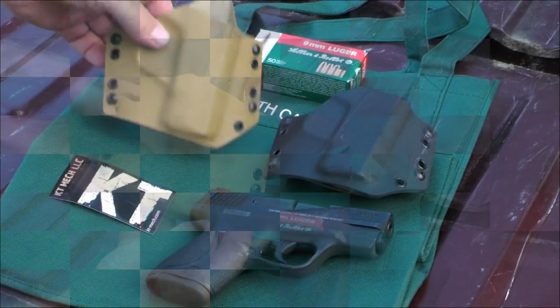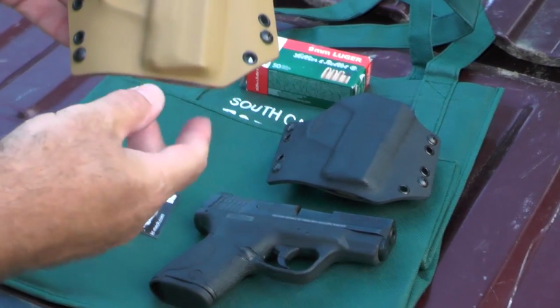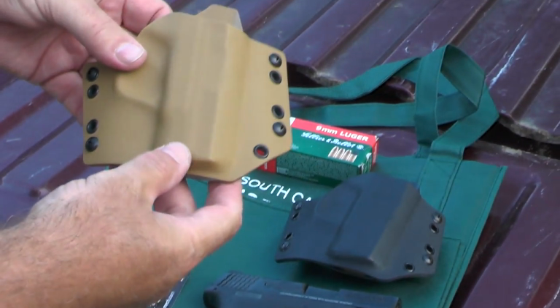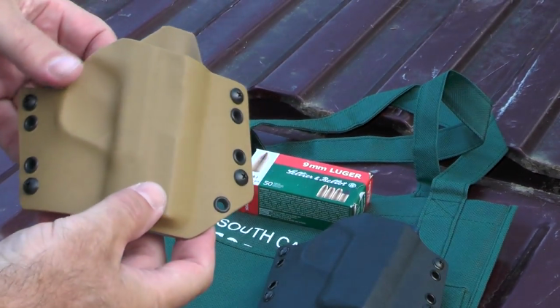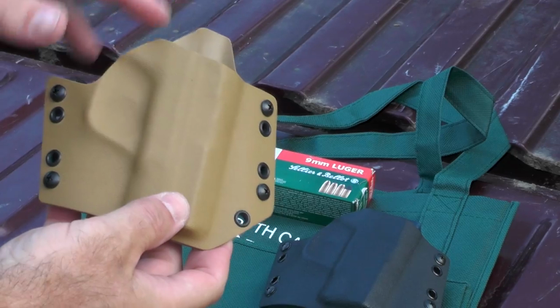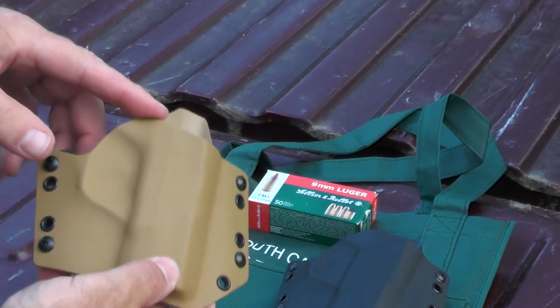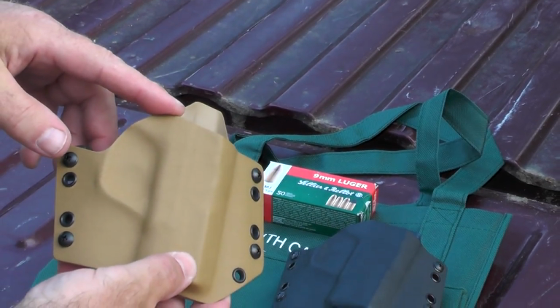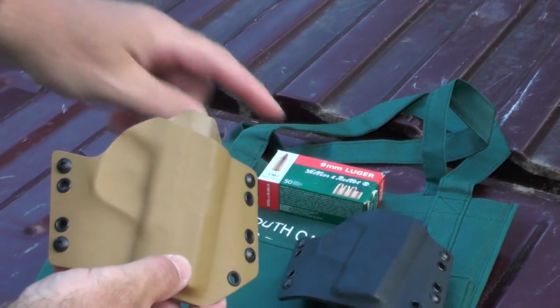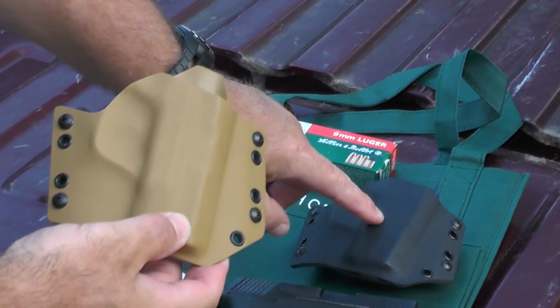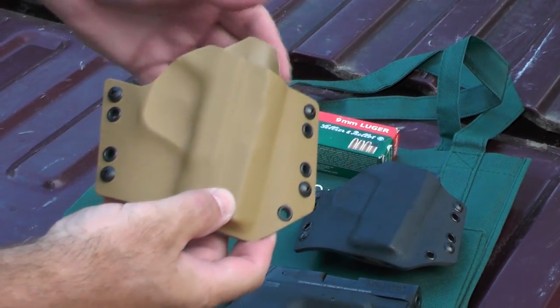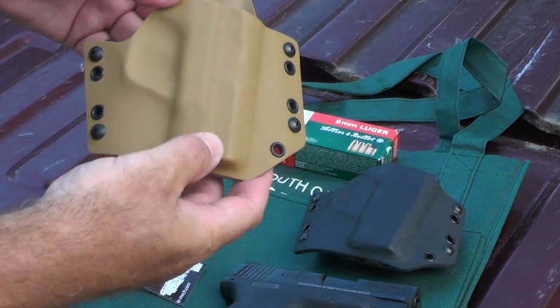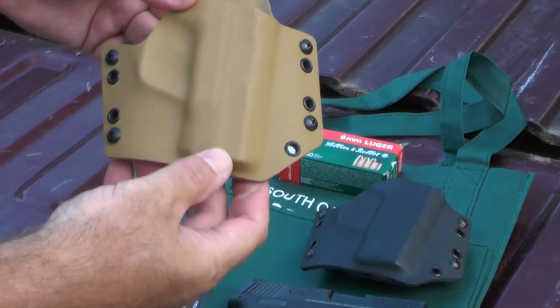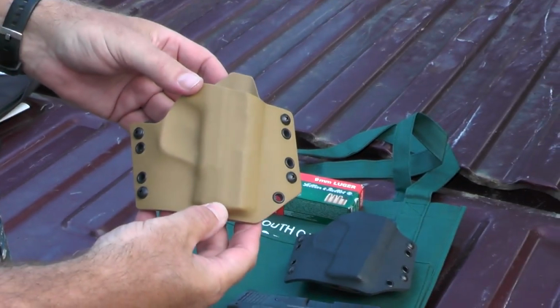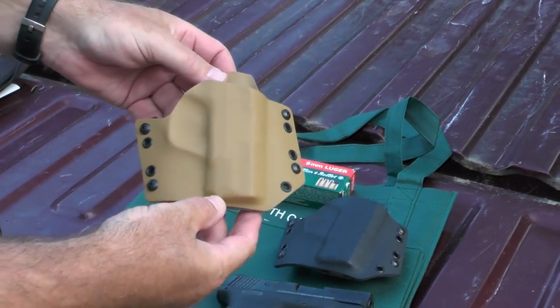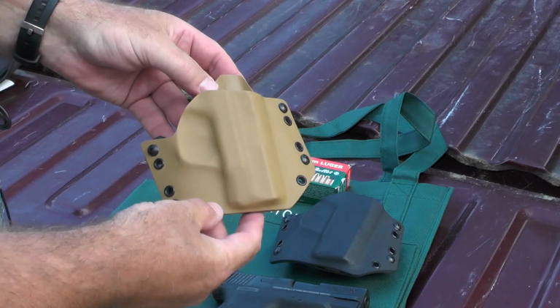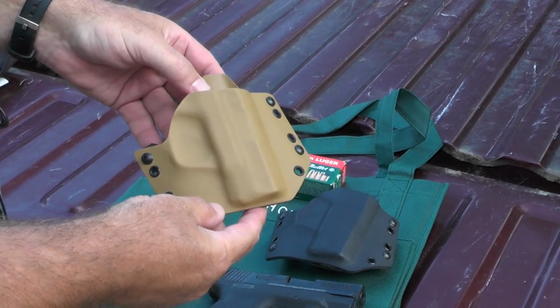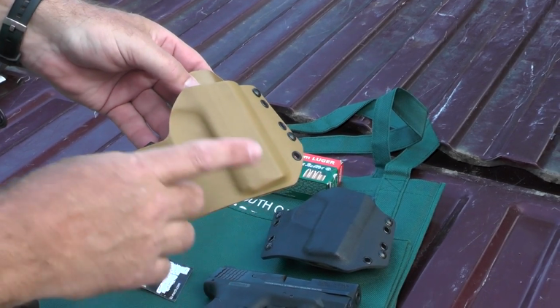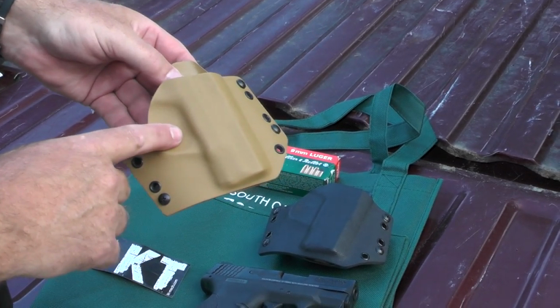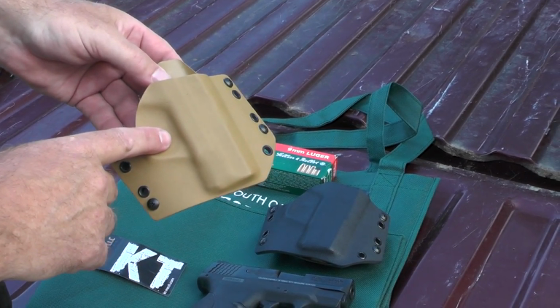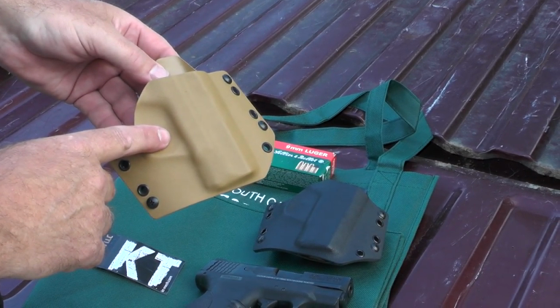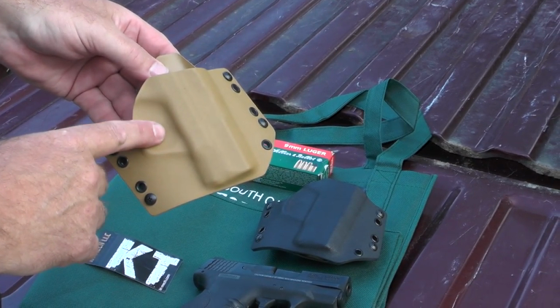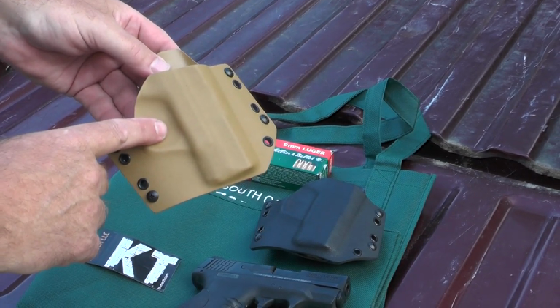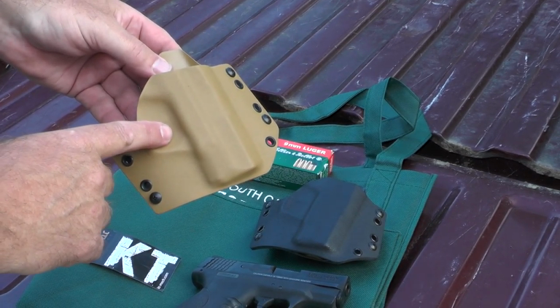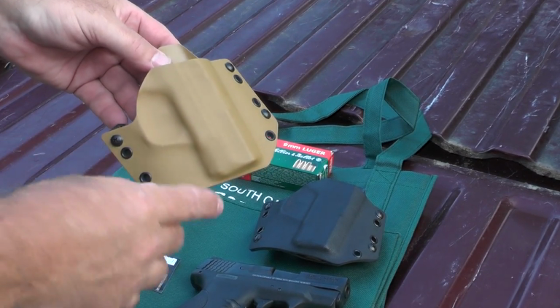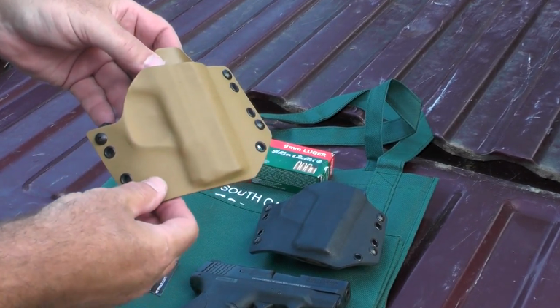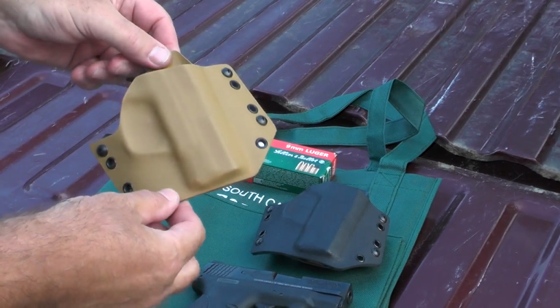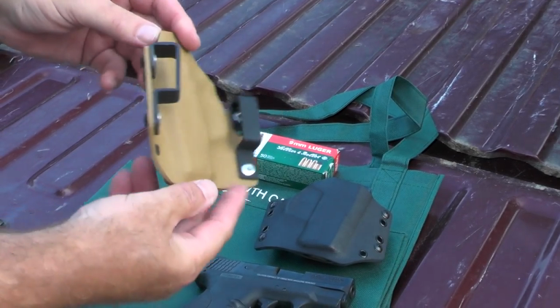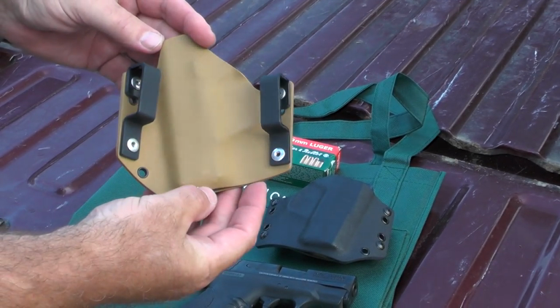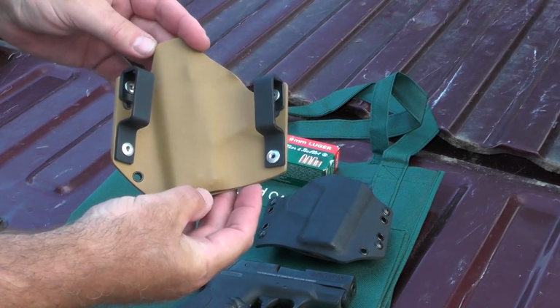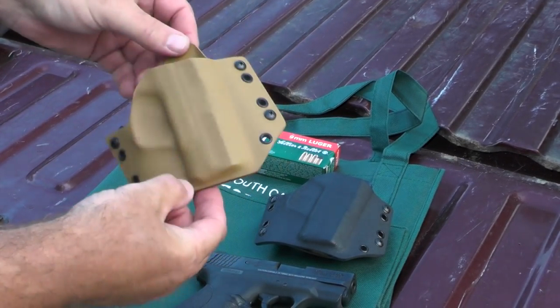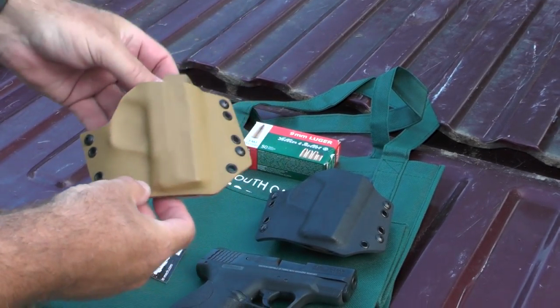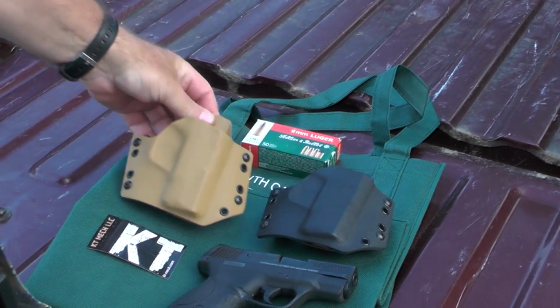I want to mention the cost. Both of these gunfighter holsters cost $41.95 — that's what you'd pay if you ordered them. I put an order in and they came within two weeks. I was absolutely shocked at how fast they came in, so I was very pleased with that.